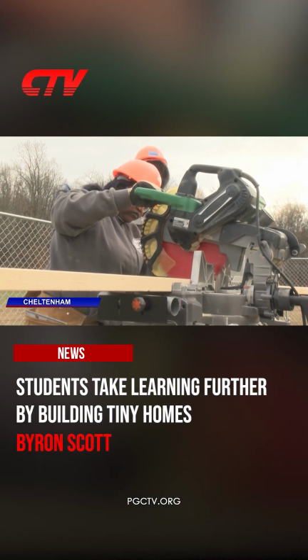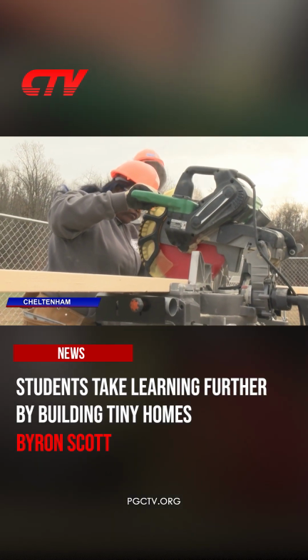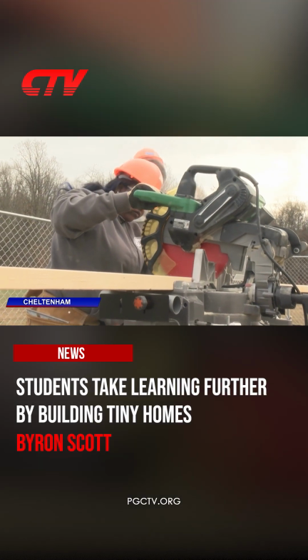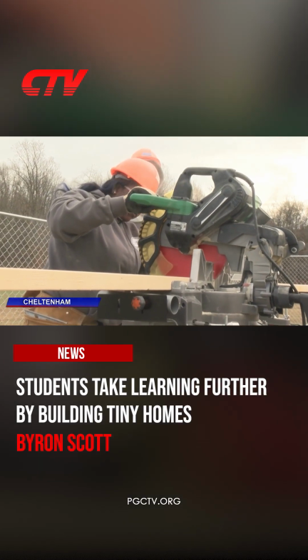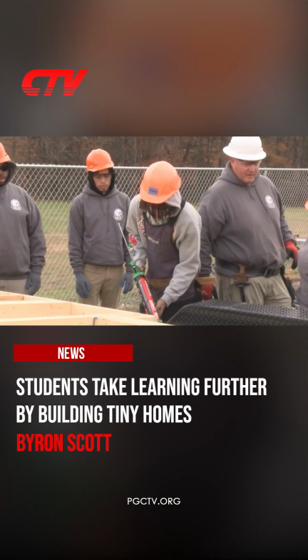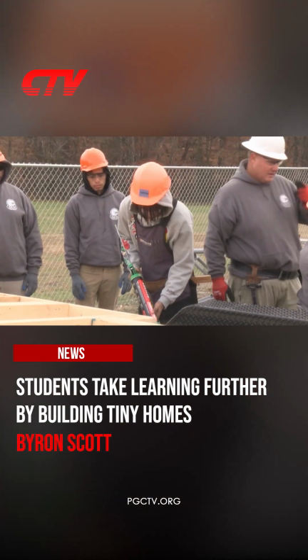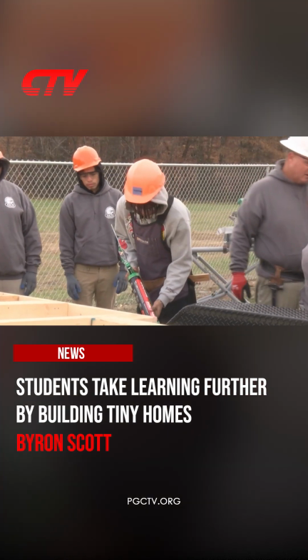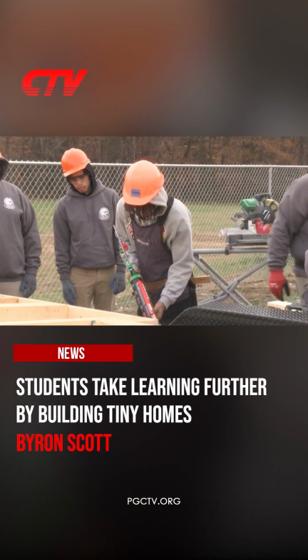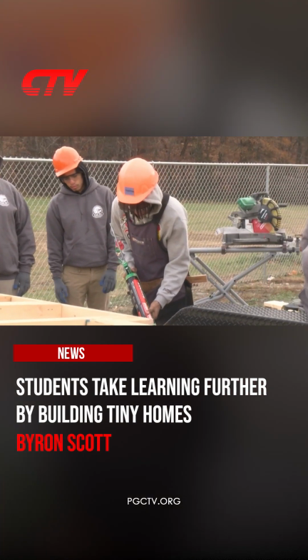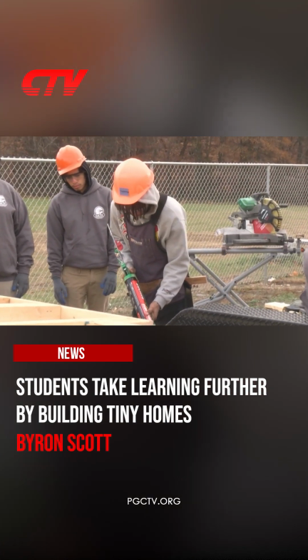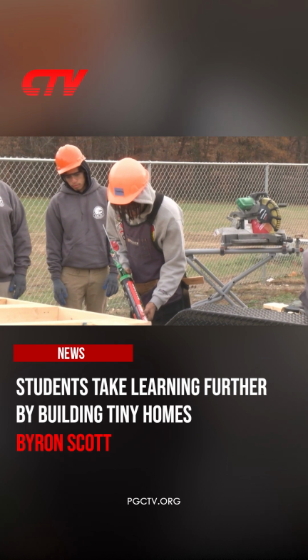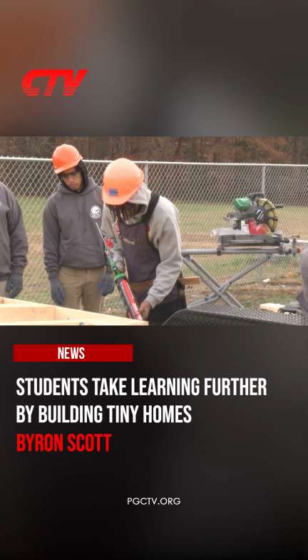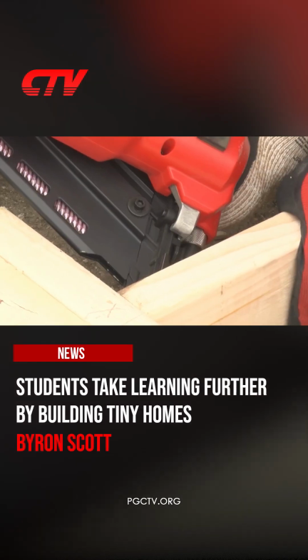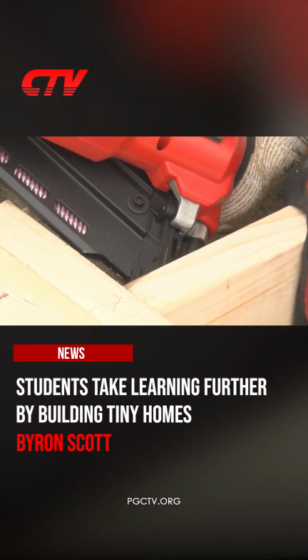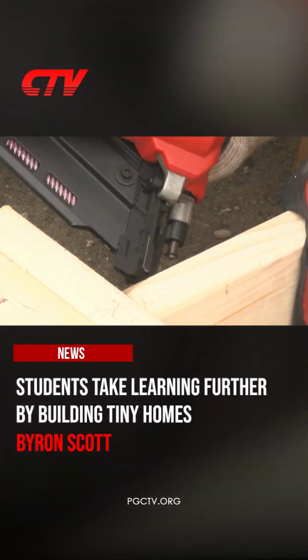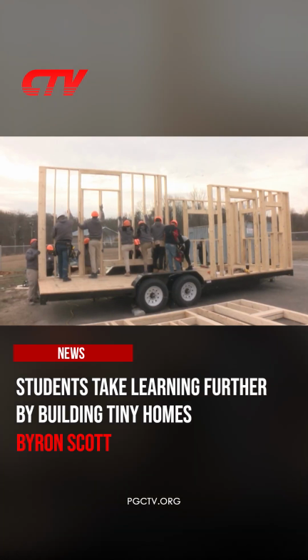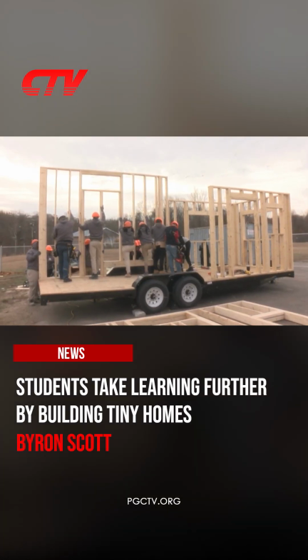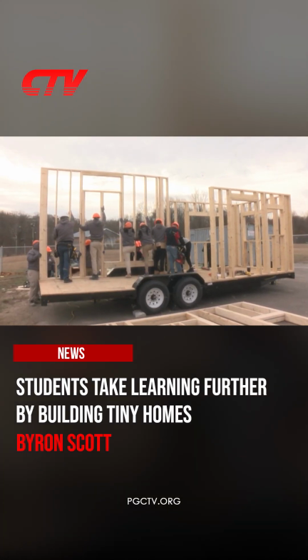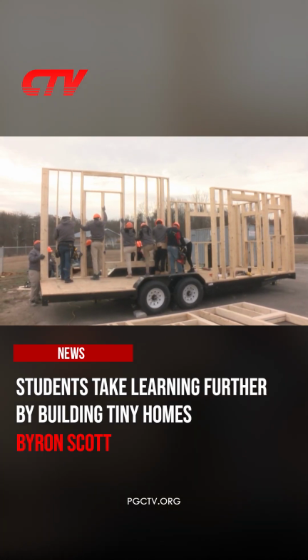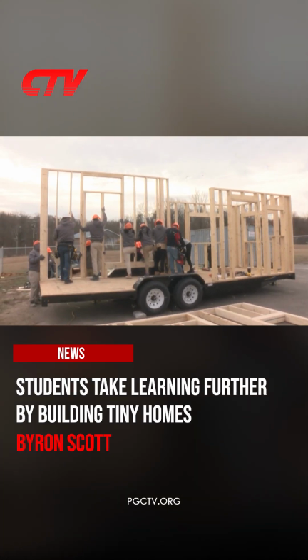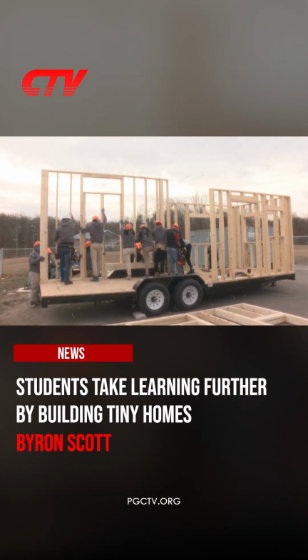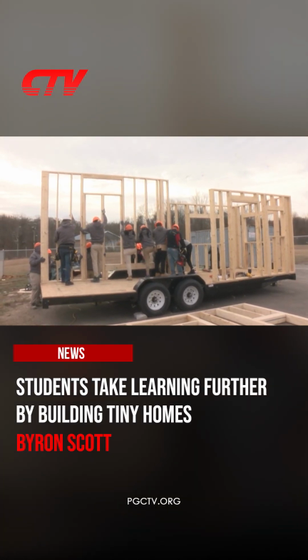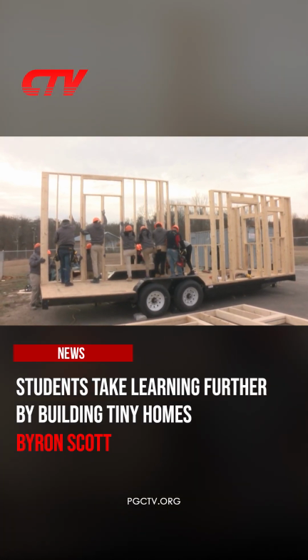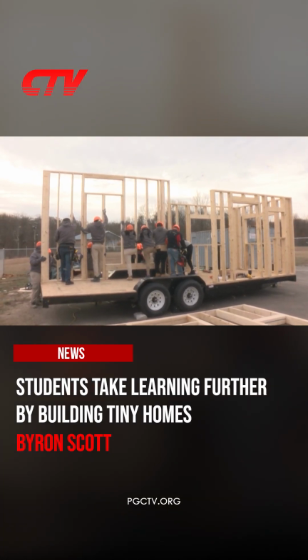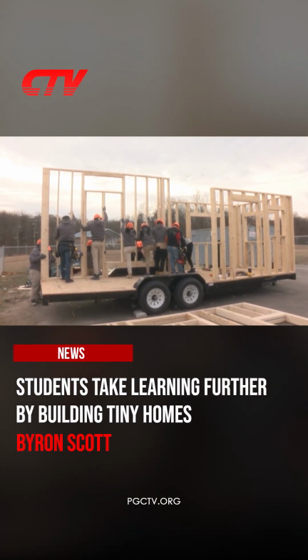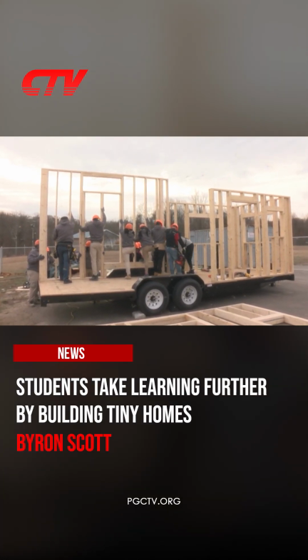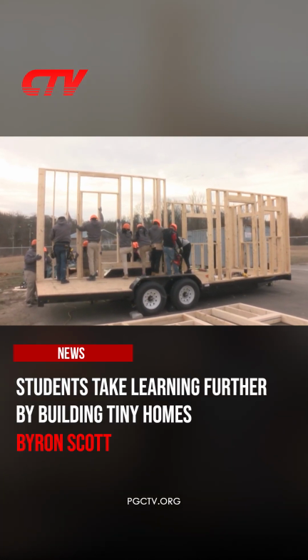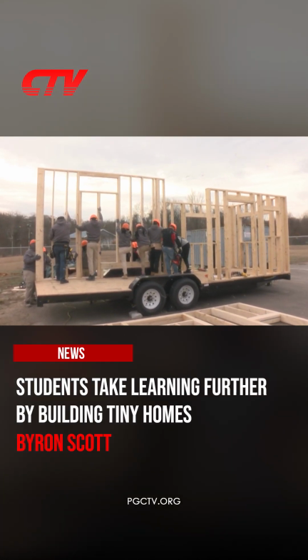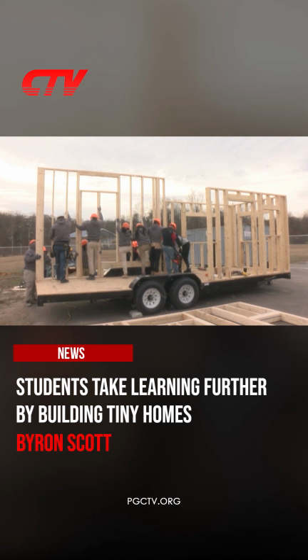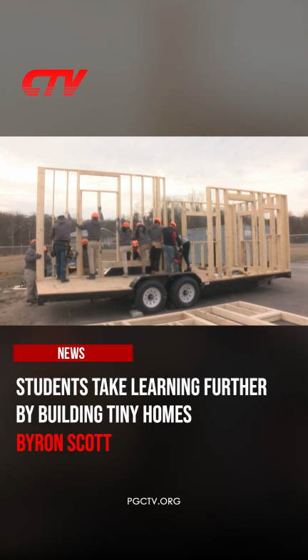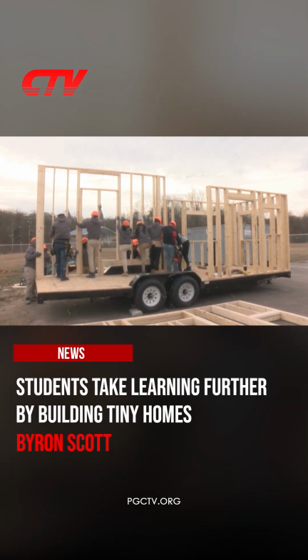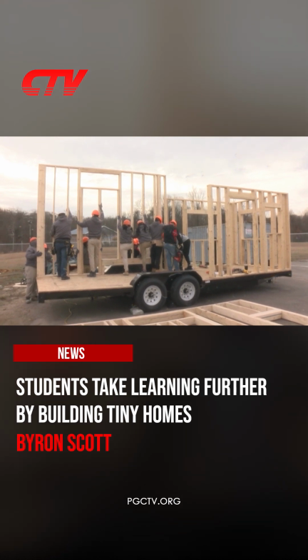On the grounds of a Prince George's school district site in Cheltenham, a team of Crossland High School students and teachers is building a house — a tiny house.